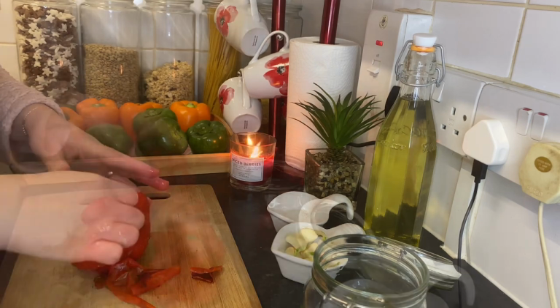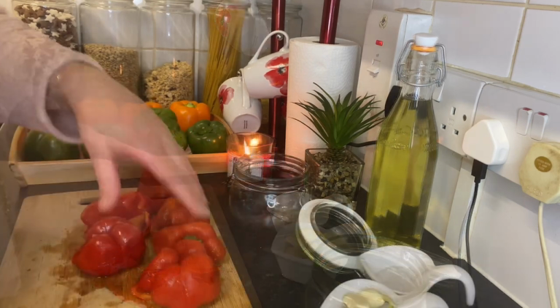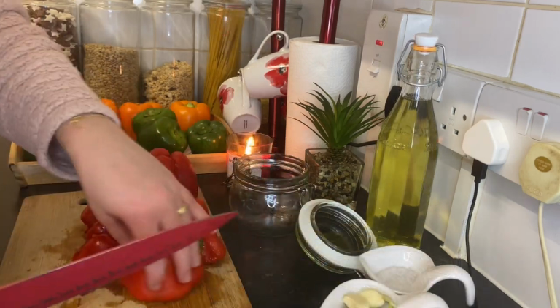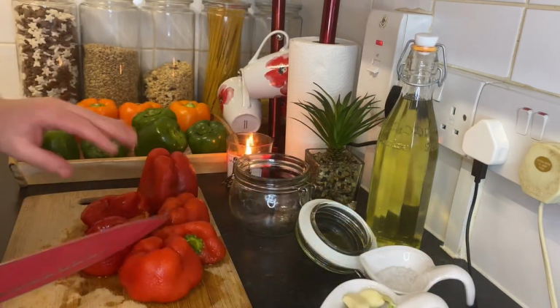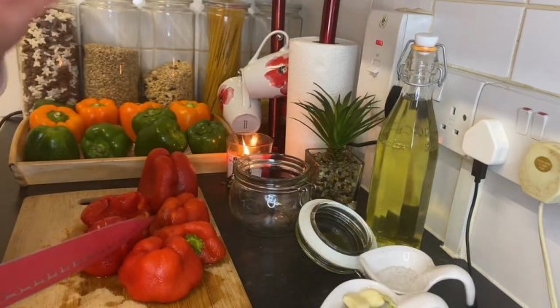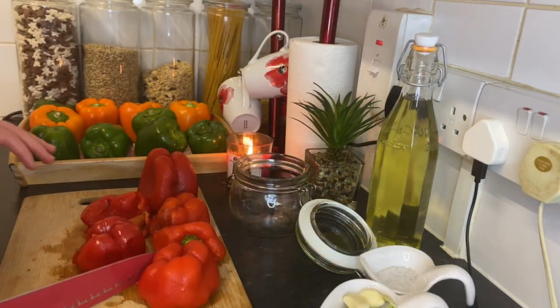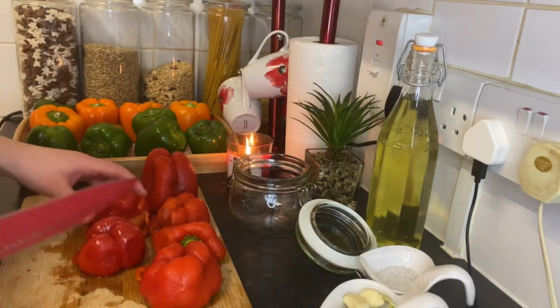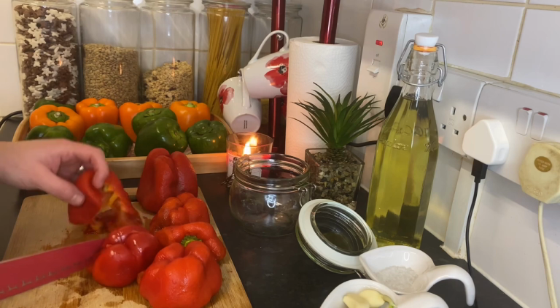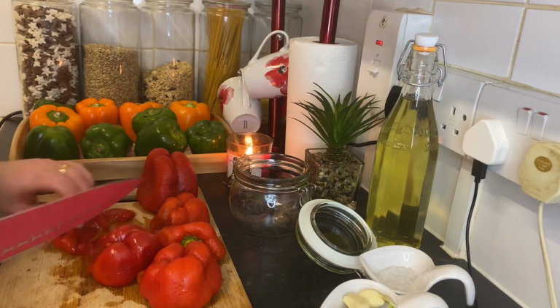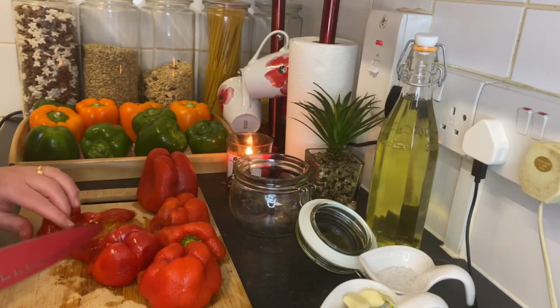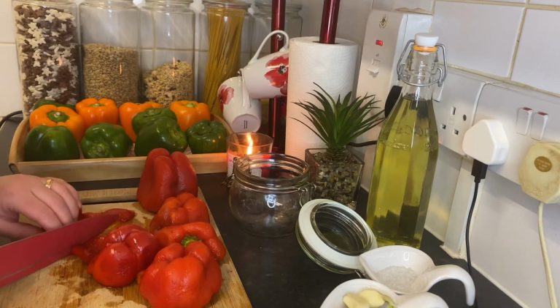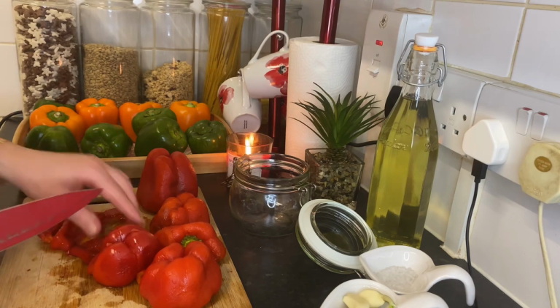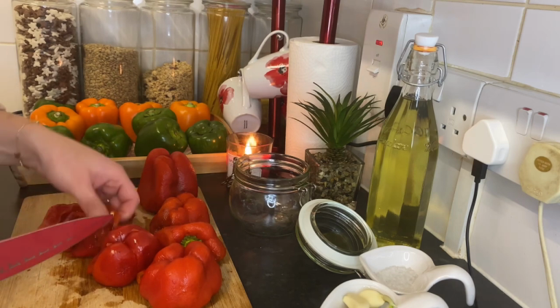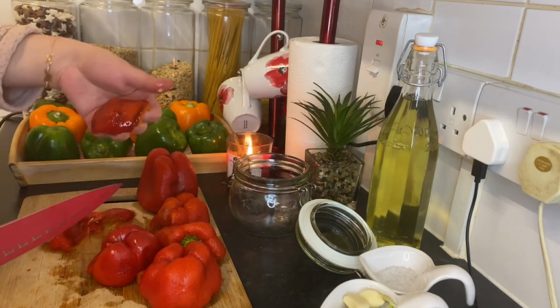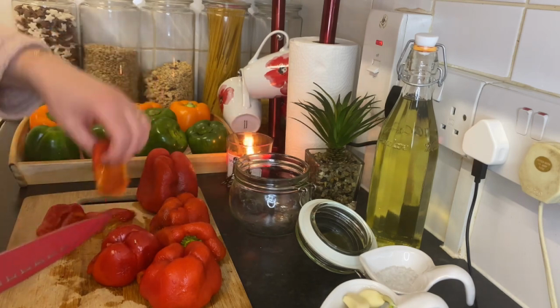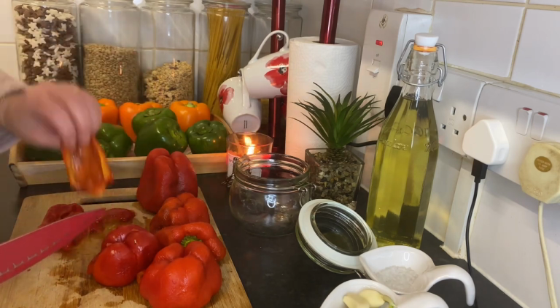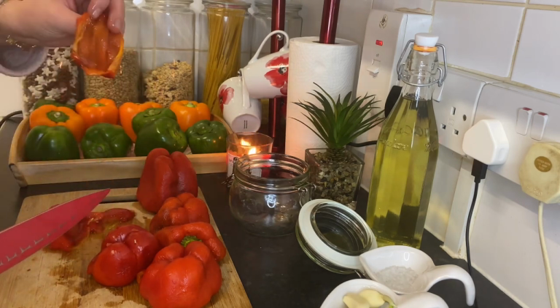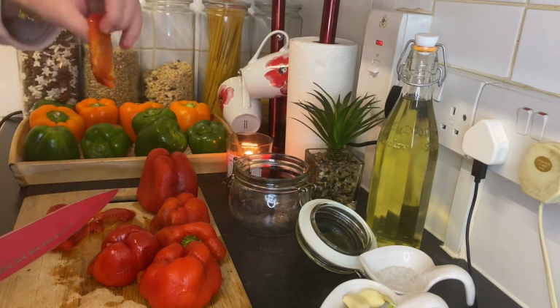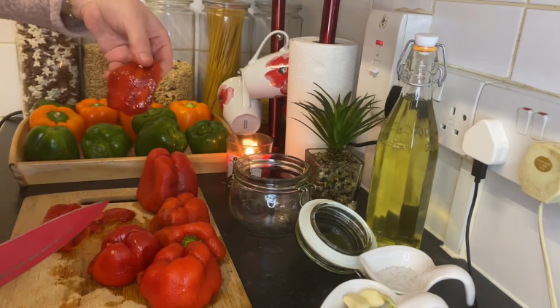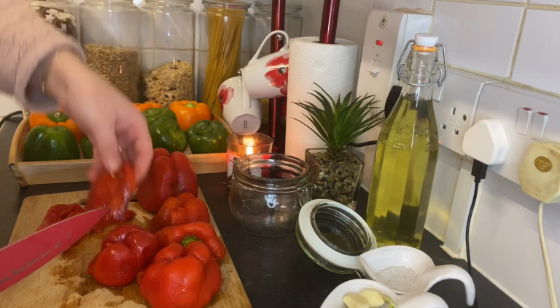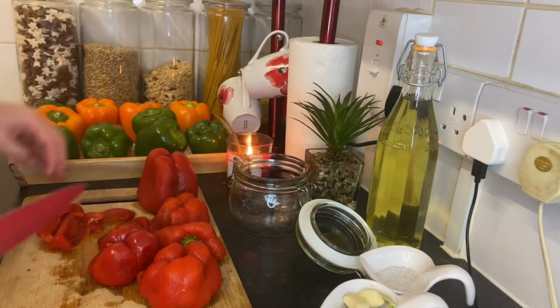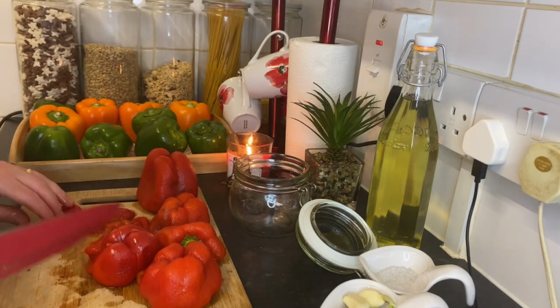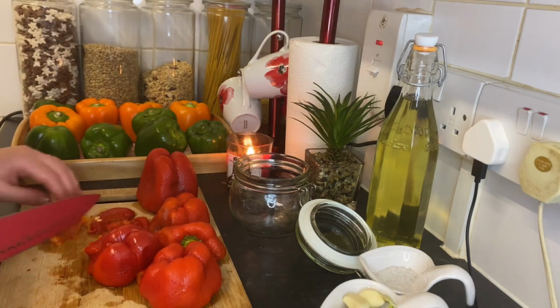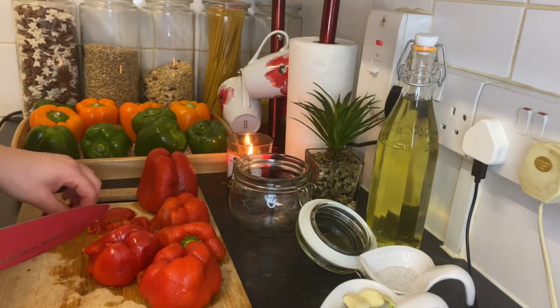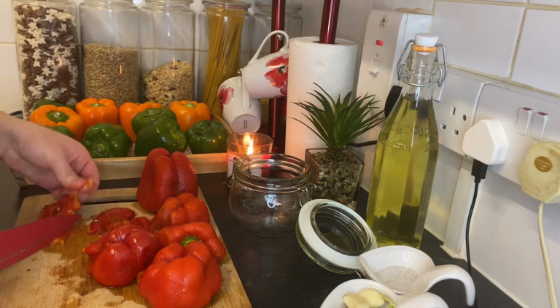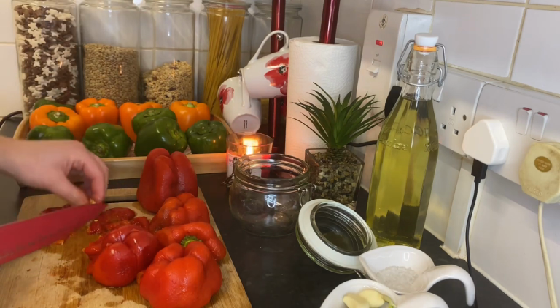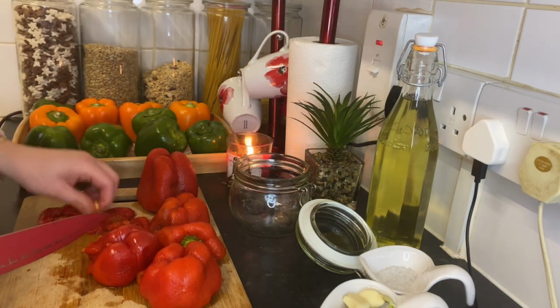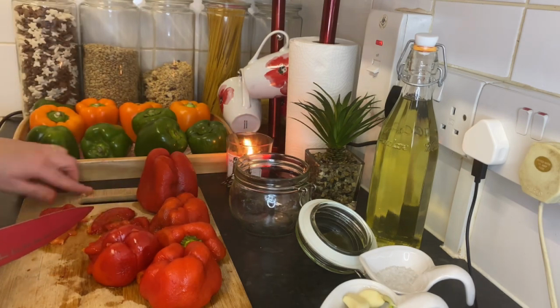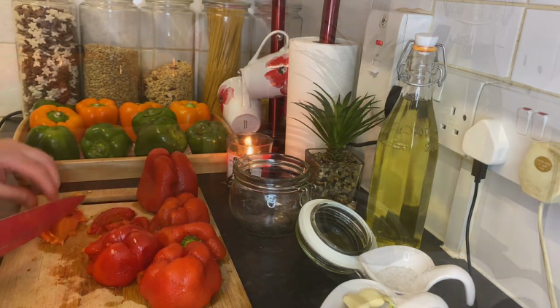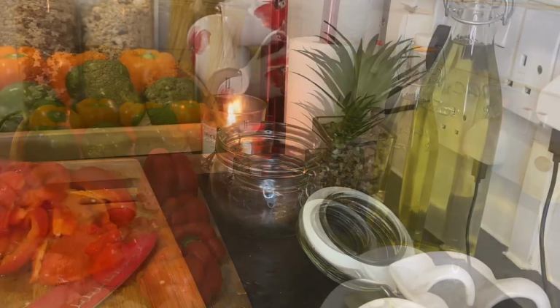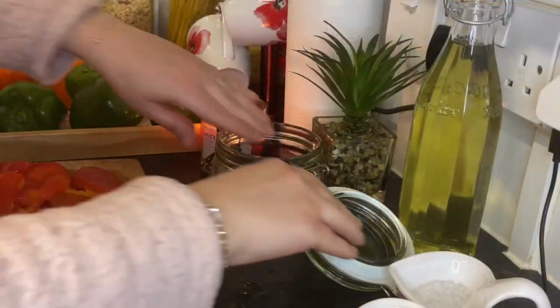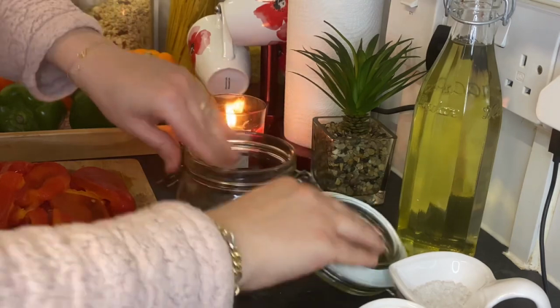This is the red pepper without the skin. Now I'm going to cut them — you can cut them into slices, or you can keep them as is. Just store them the way you like.